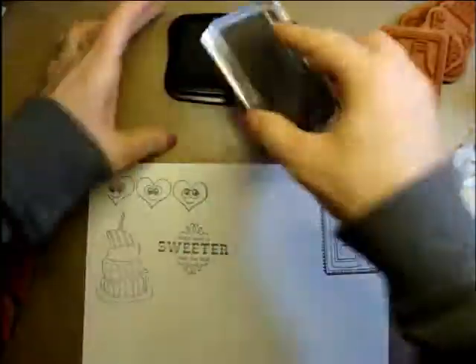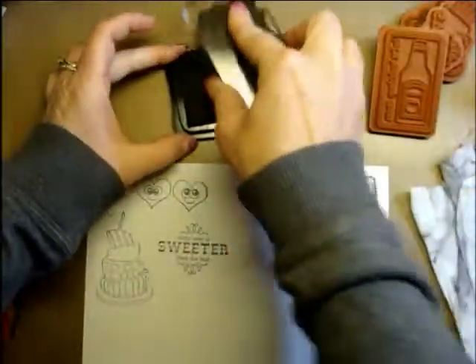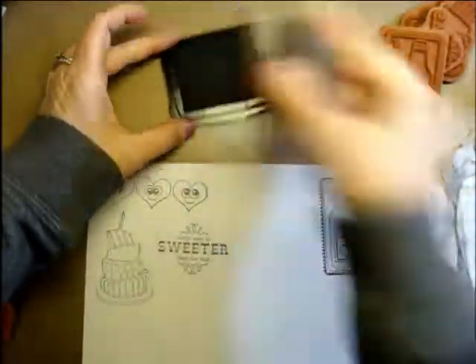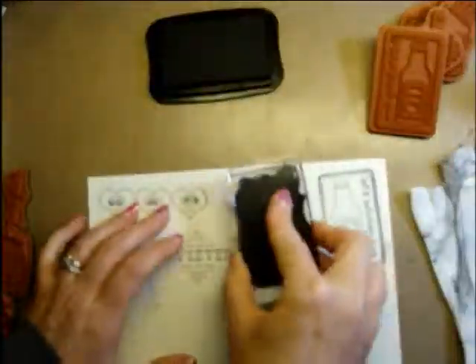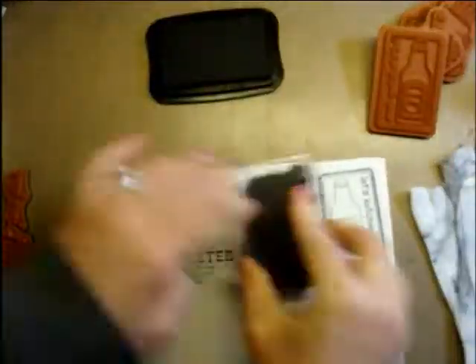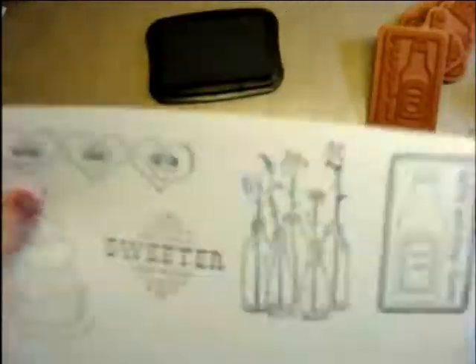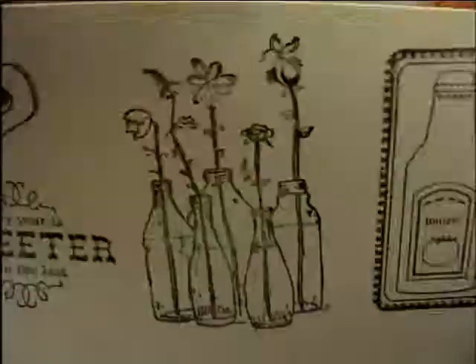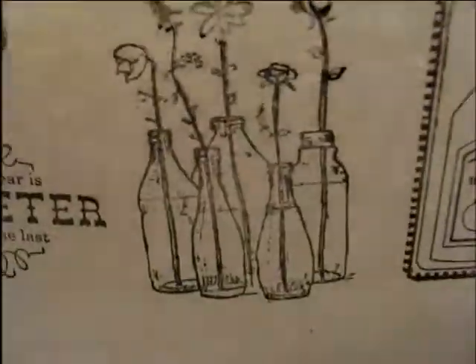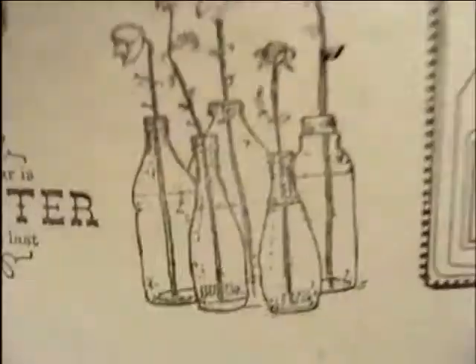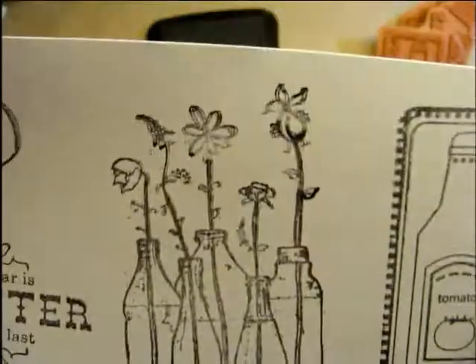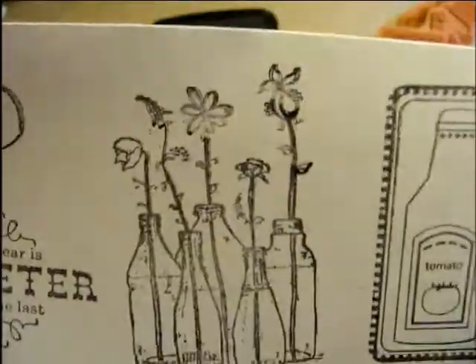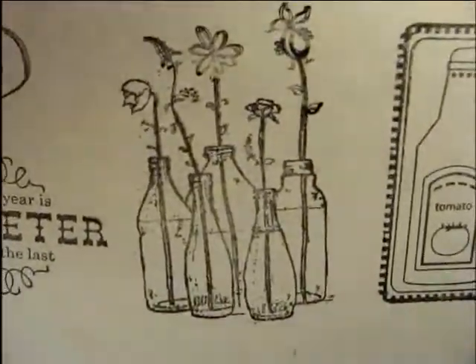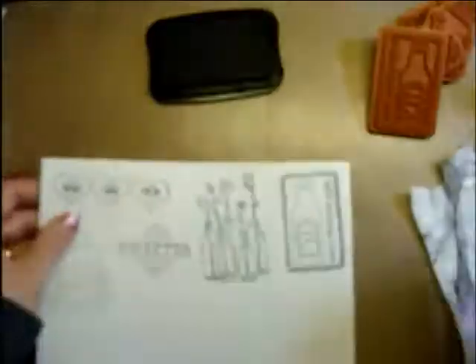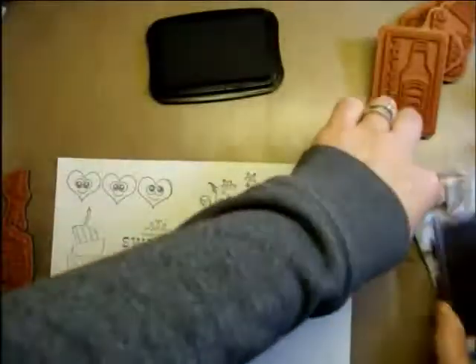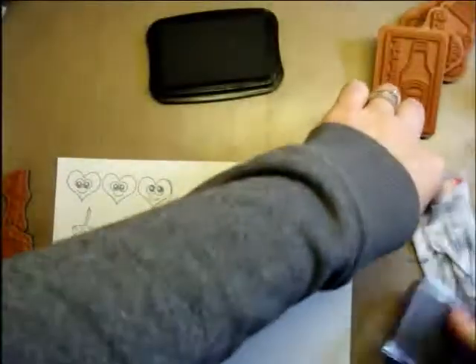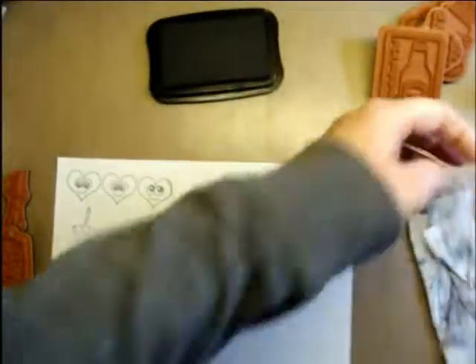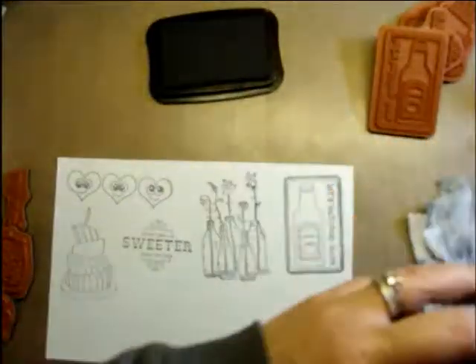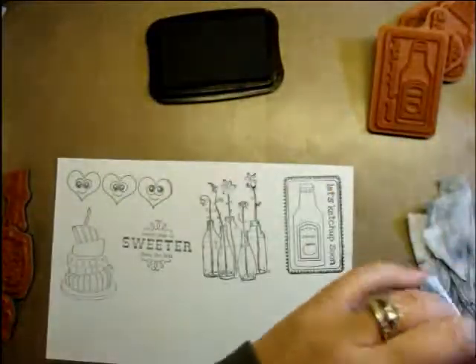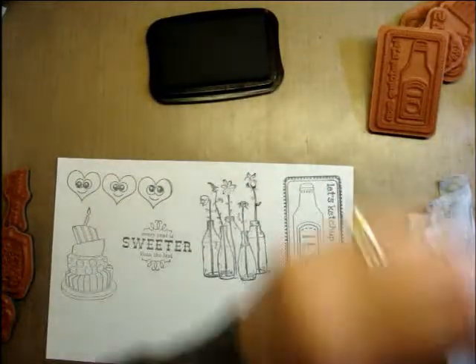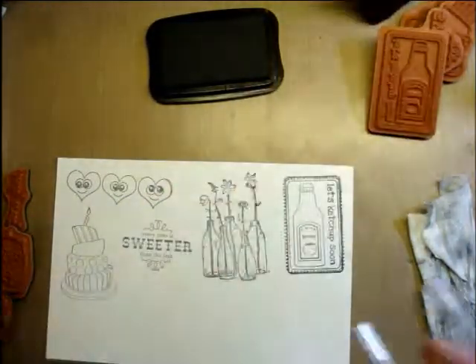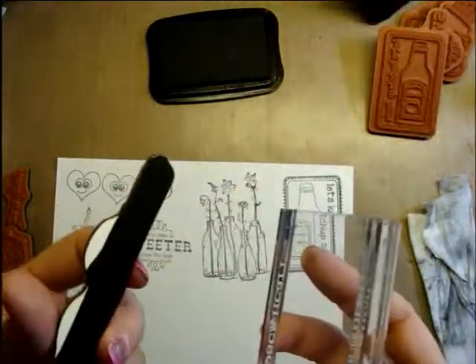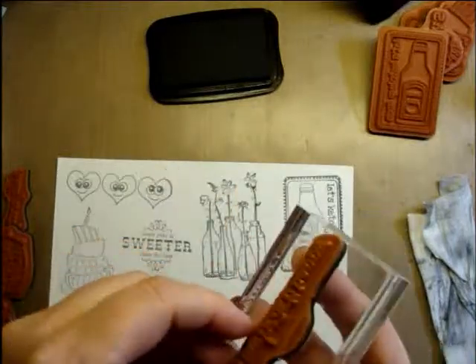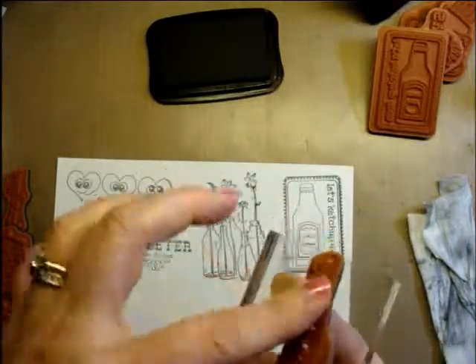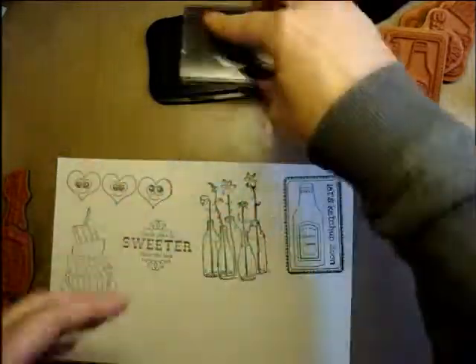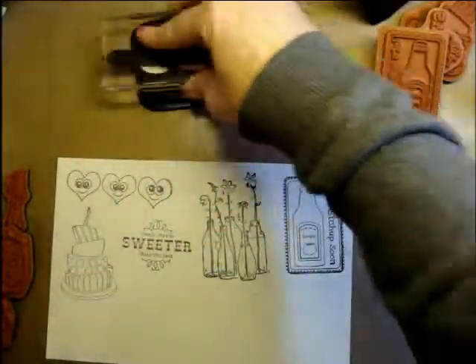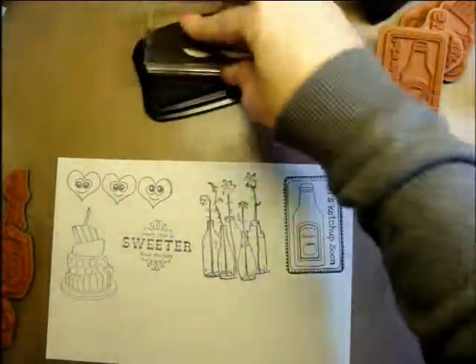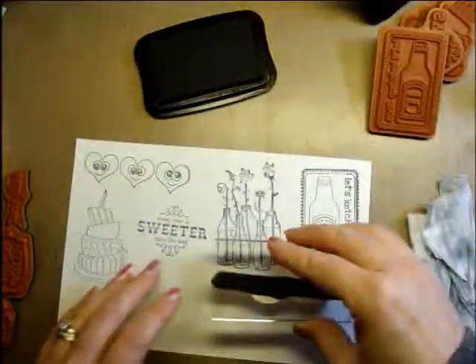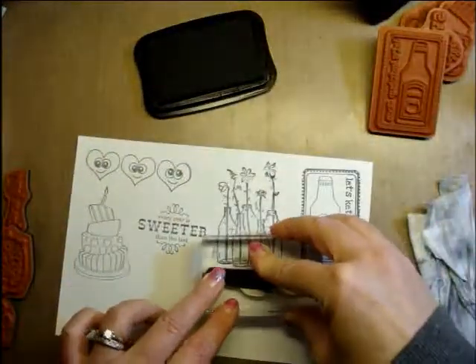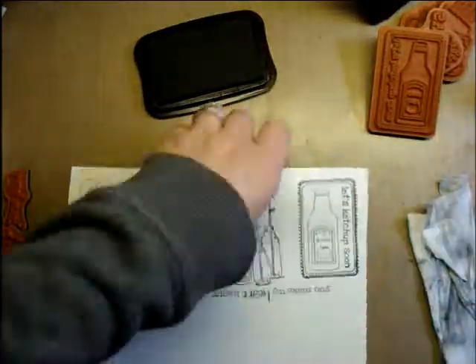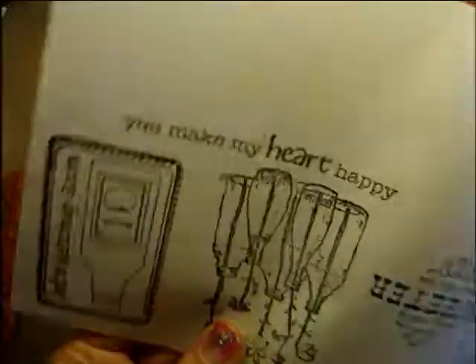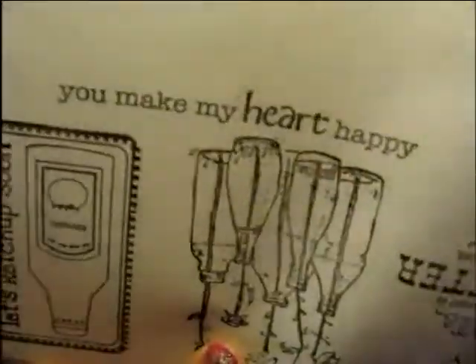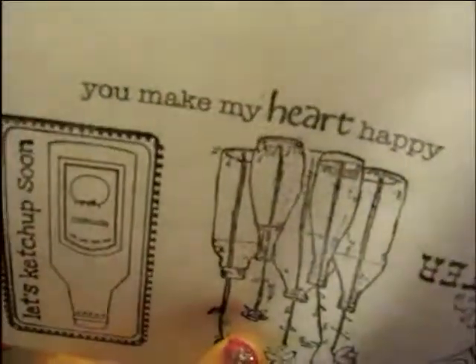This one looks like a bunch of flowers in bottles — I really like that one. That one's really cool. I didn't do an exceptional job stamping that one, but it is really cool. This one didn't quite get all peeled off, but let's see what it says. Oh, I did it upside down — 'you make my heart happy.'